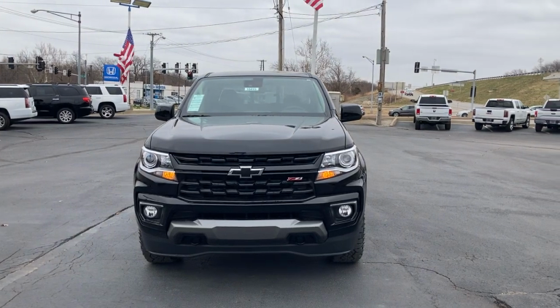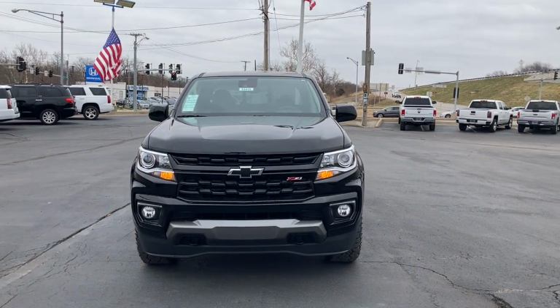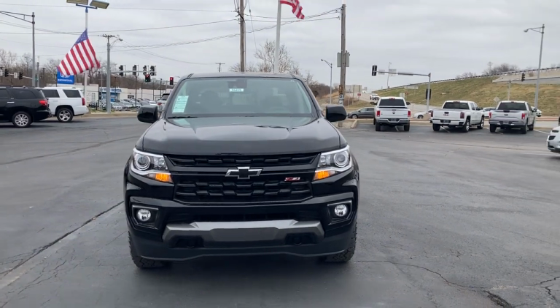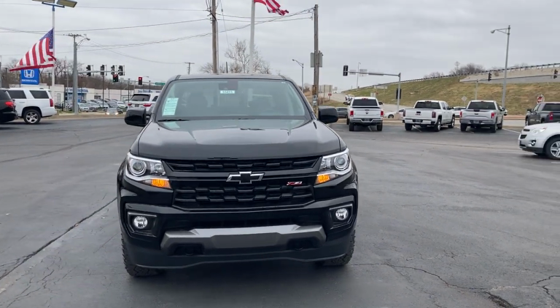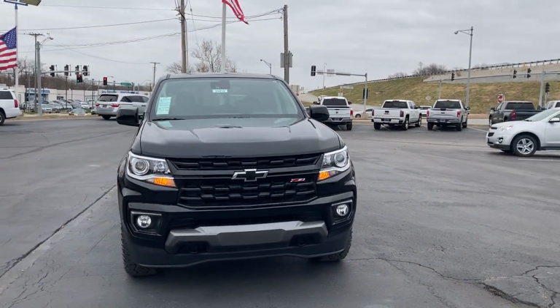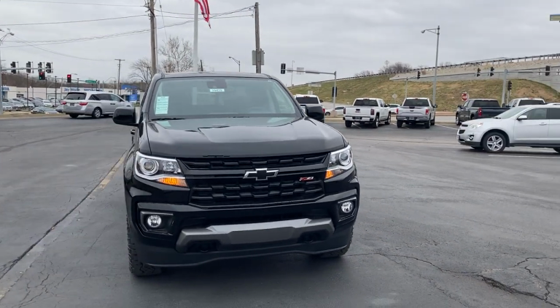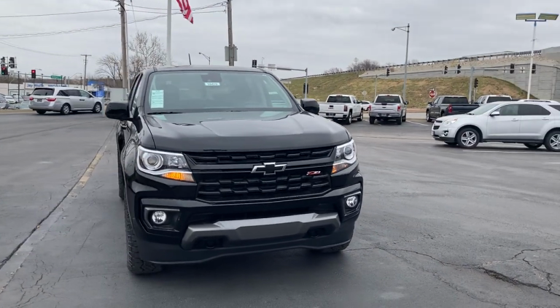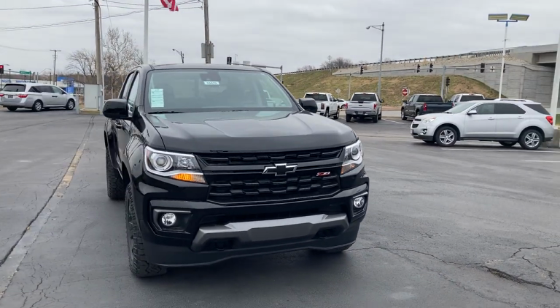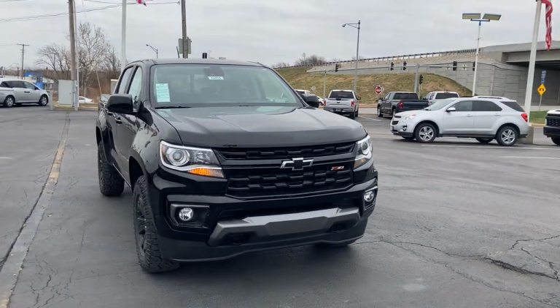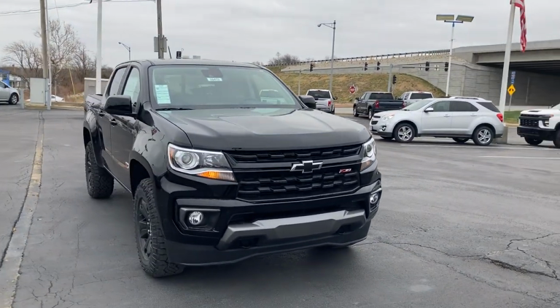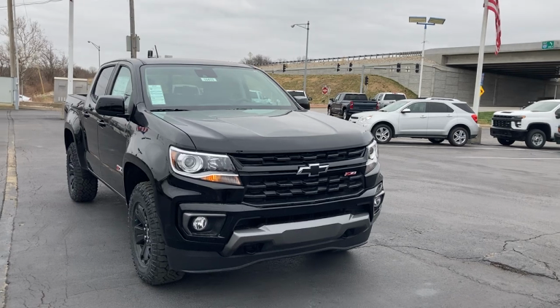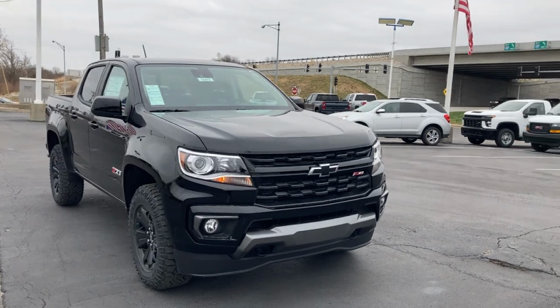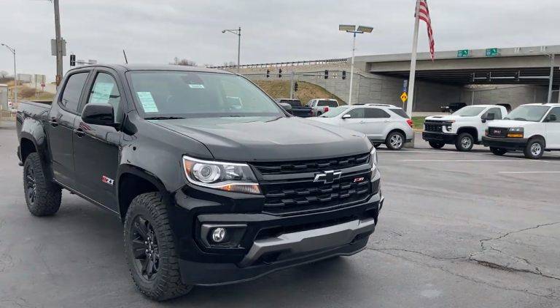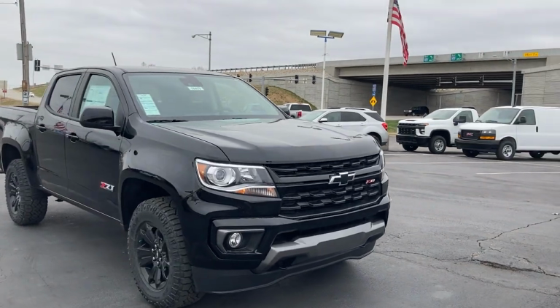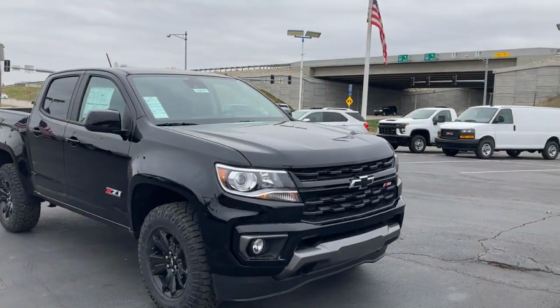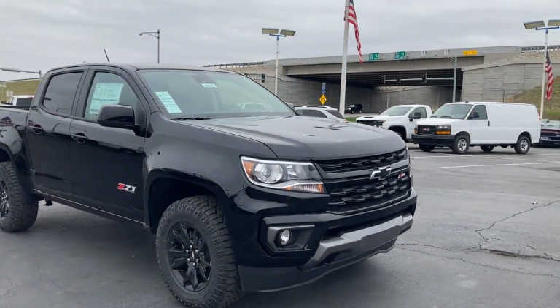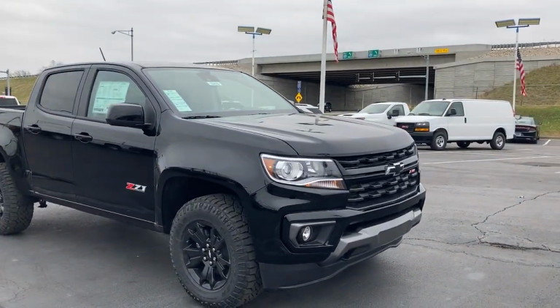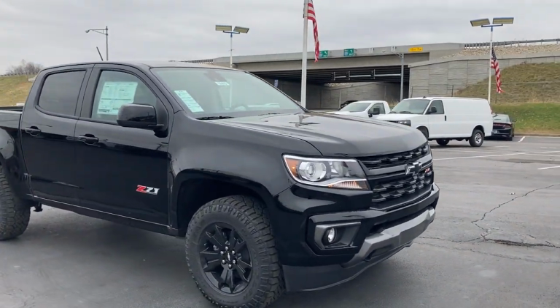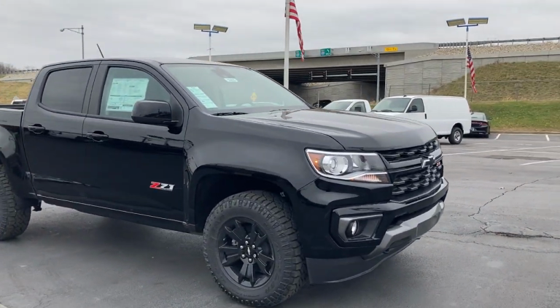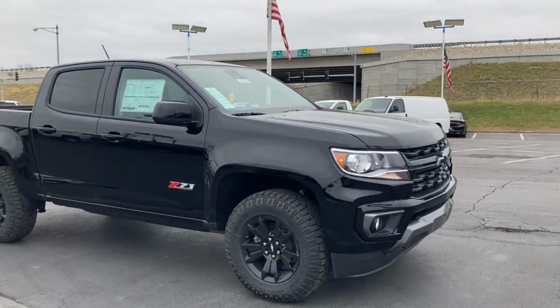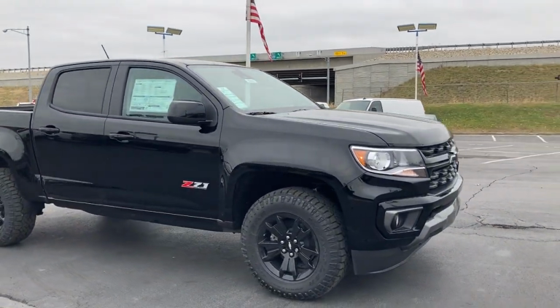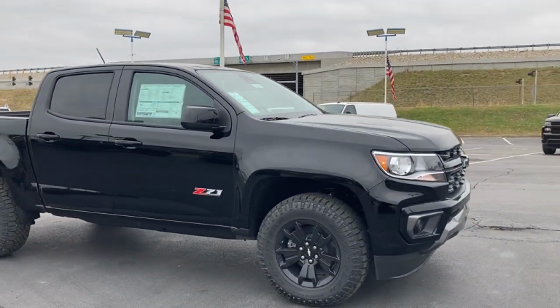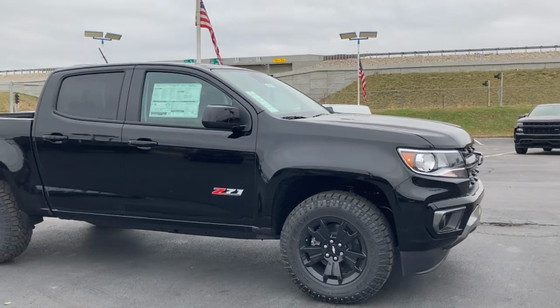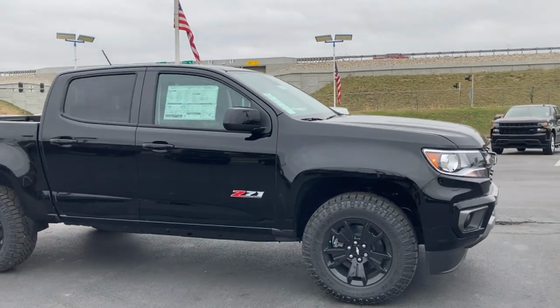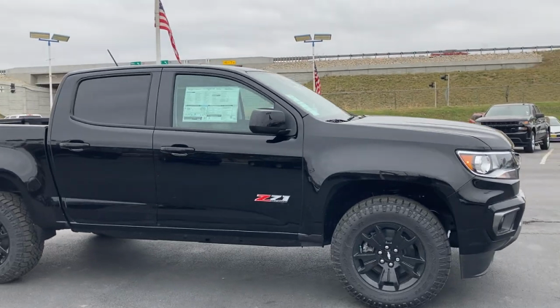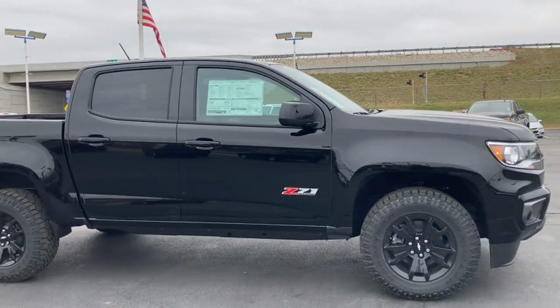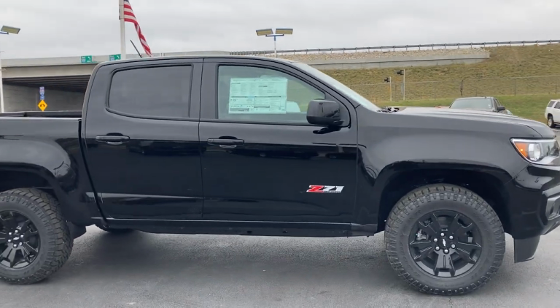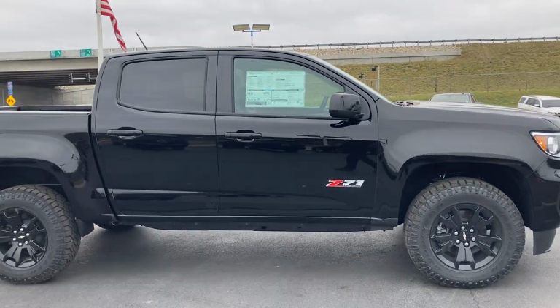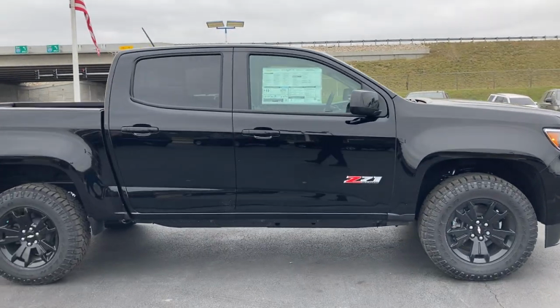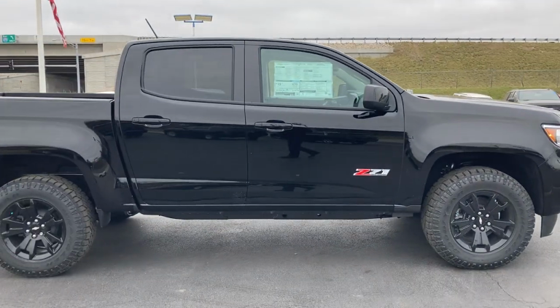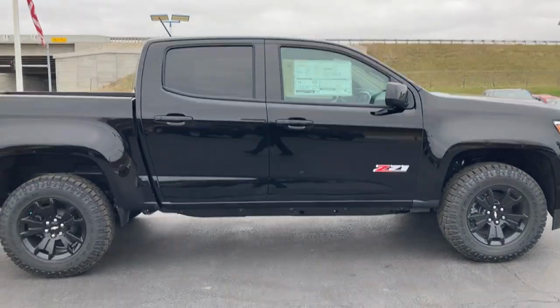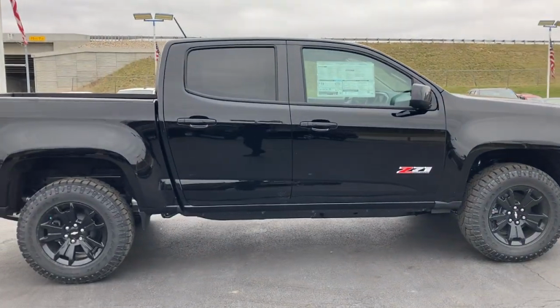Jim Russell Jr. here, Cable Donner of Kansas City, looking at stock number 18415, the brand new 2022 Chevy Colorado Z71.